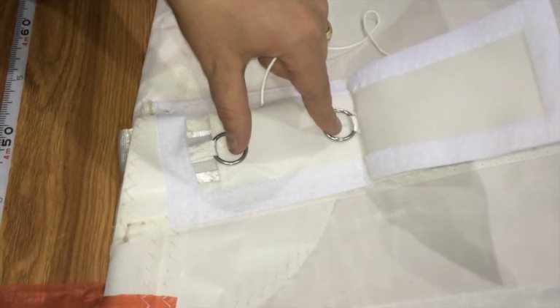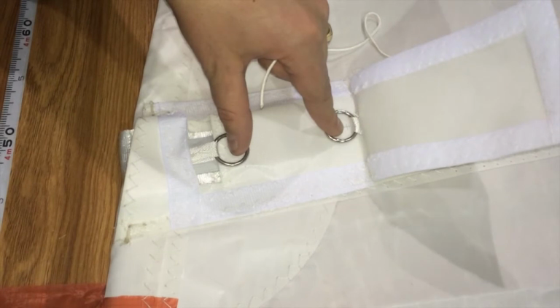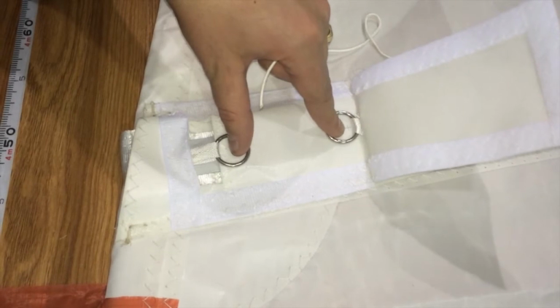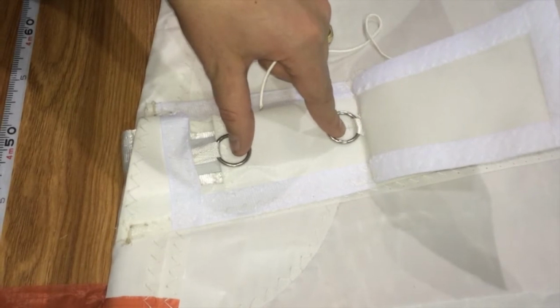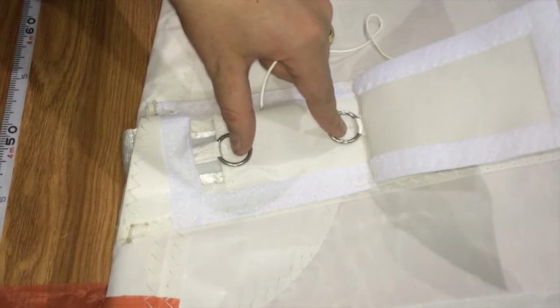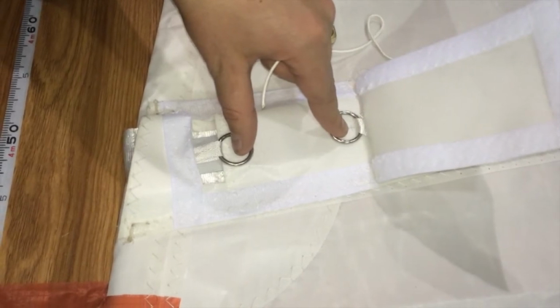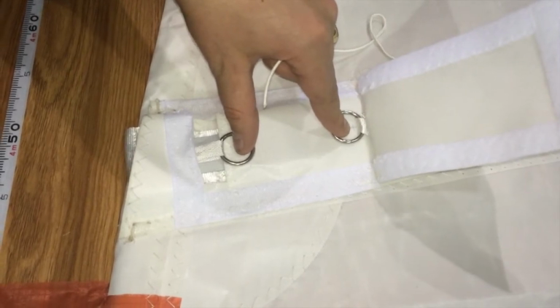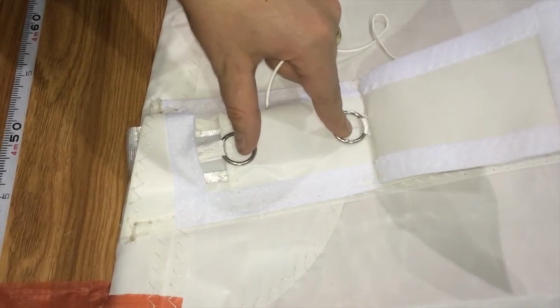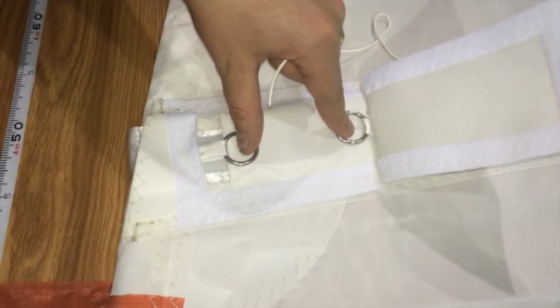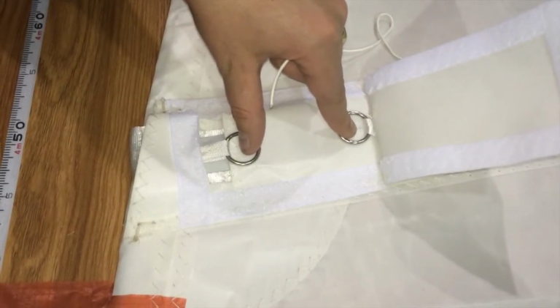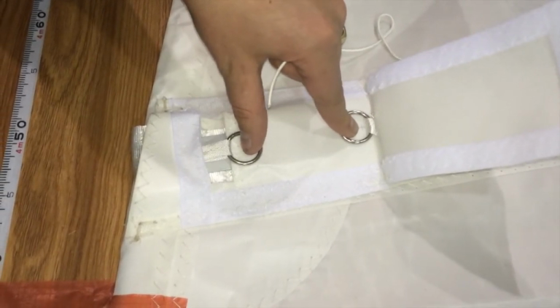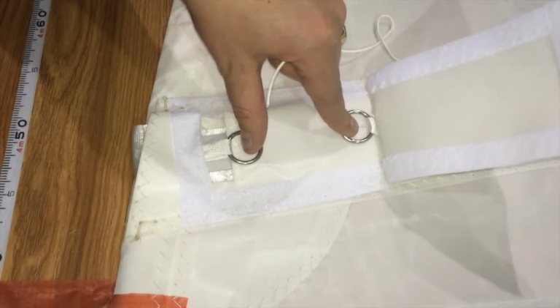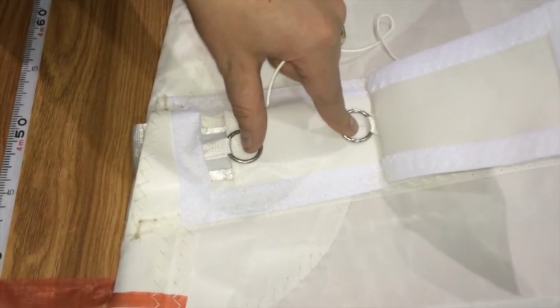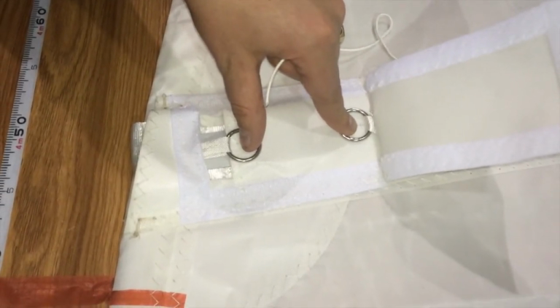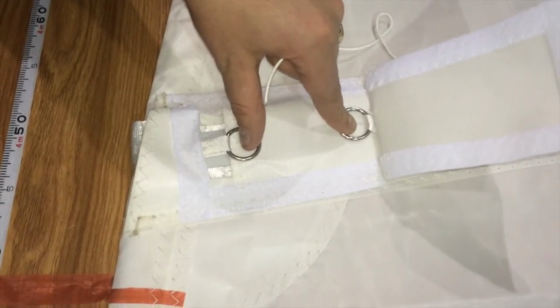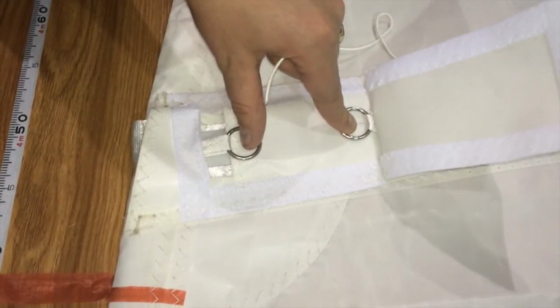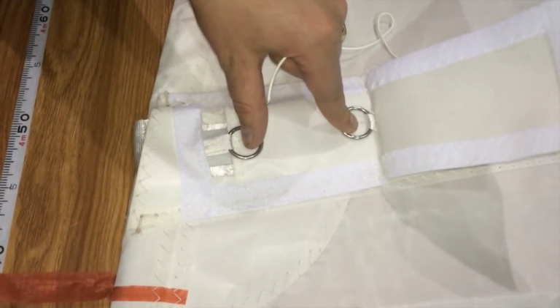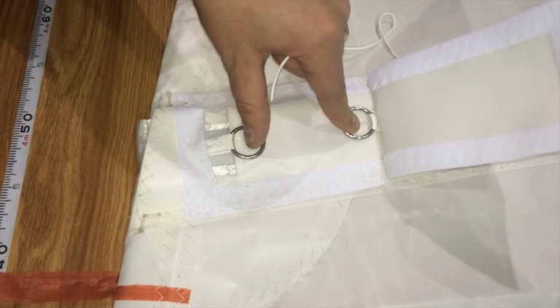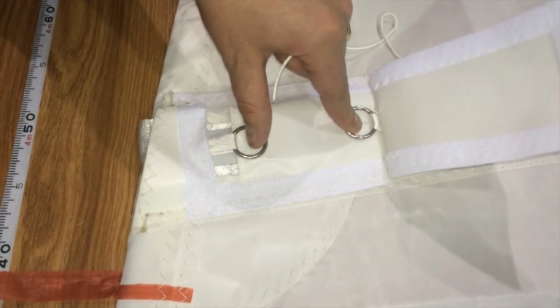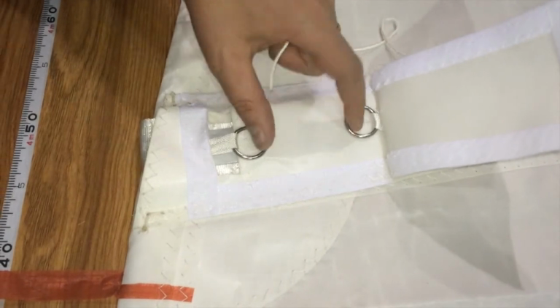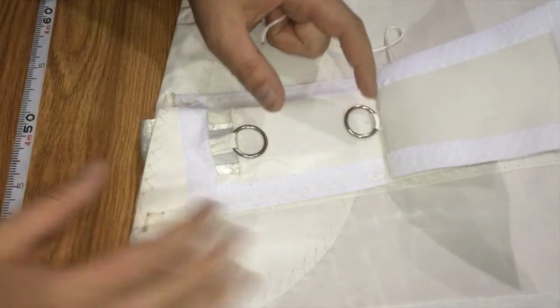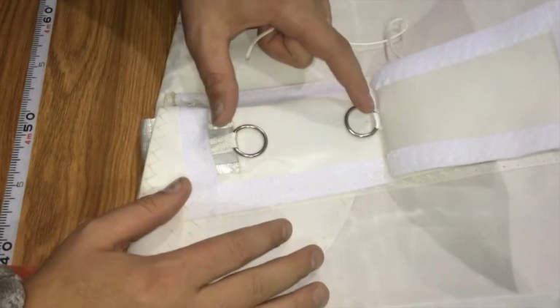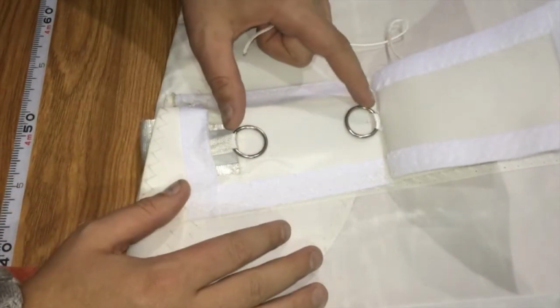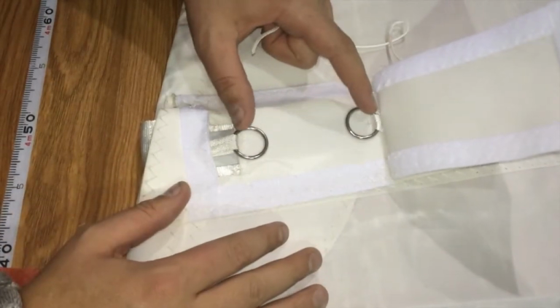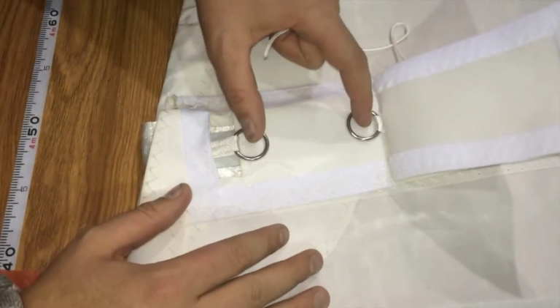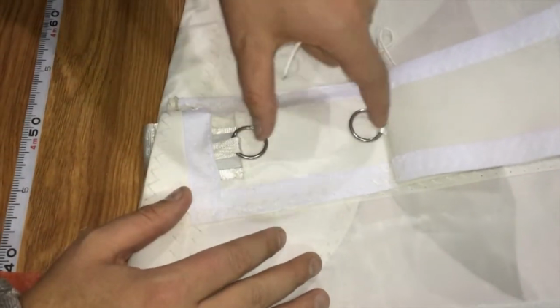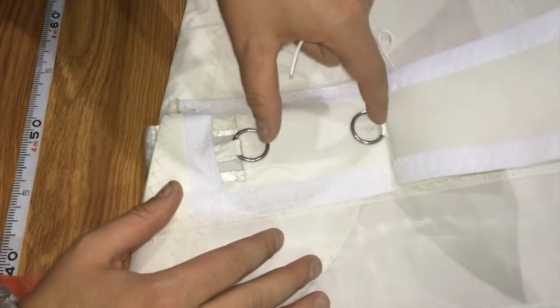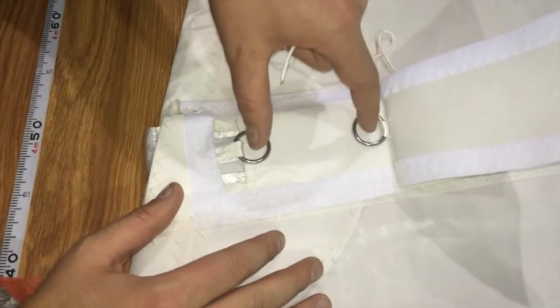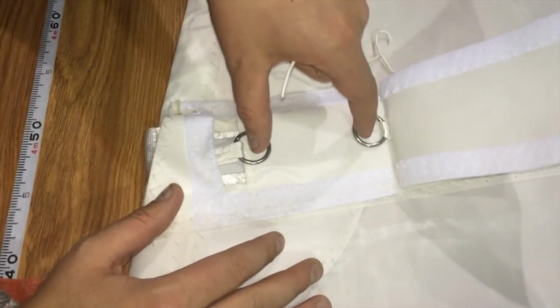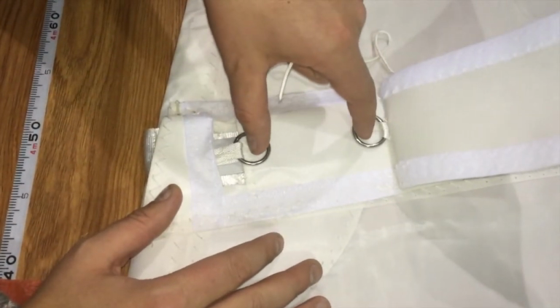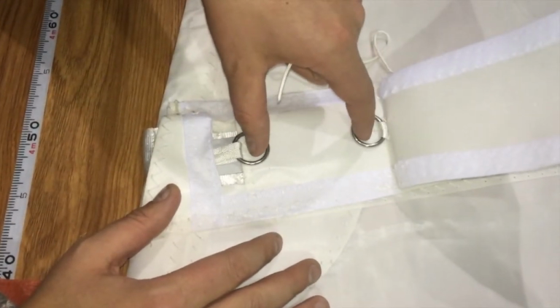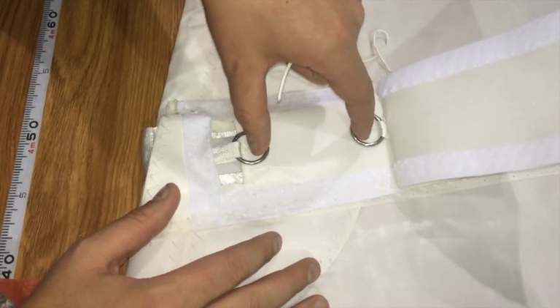This allows us to put a standard unadjustable batten receptacle on the luff of the sail while still having full adjustments of your batten tension off the leach.